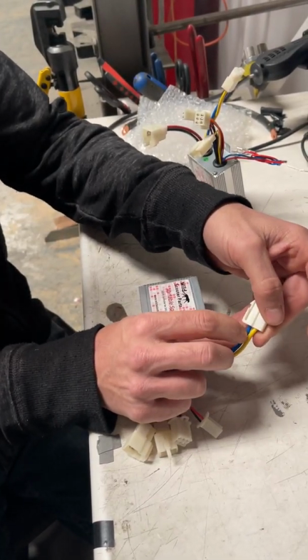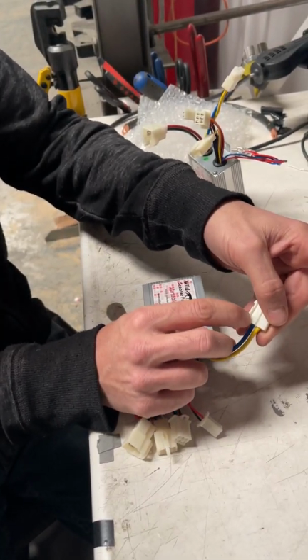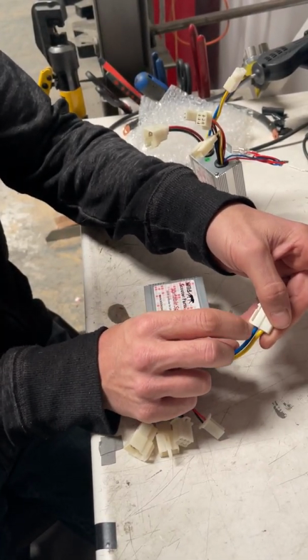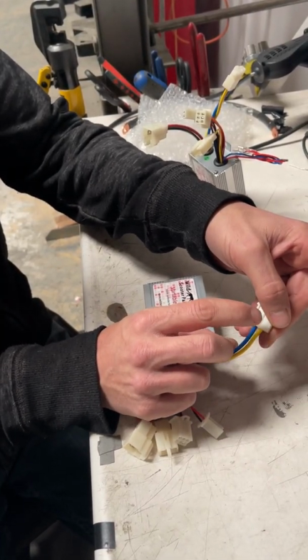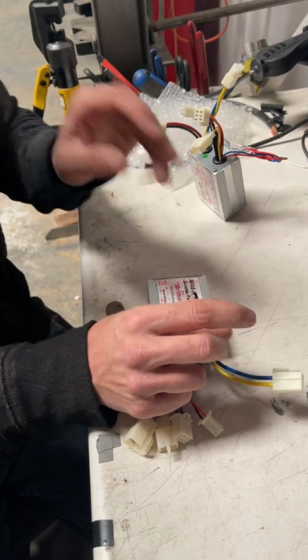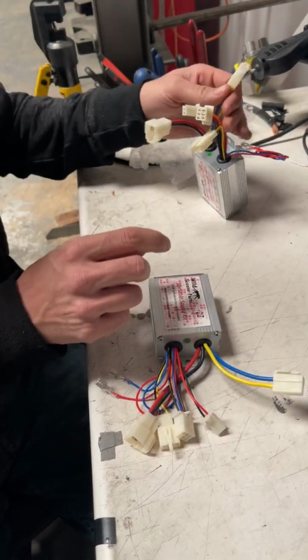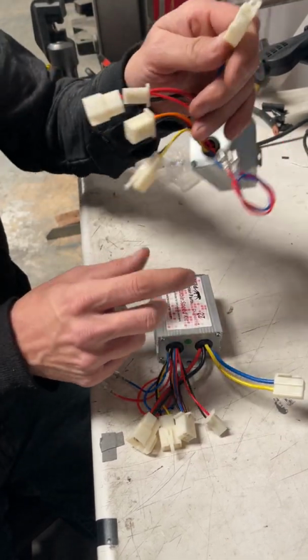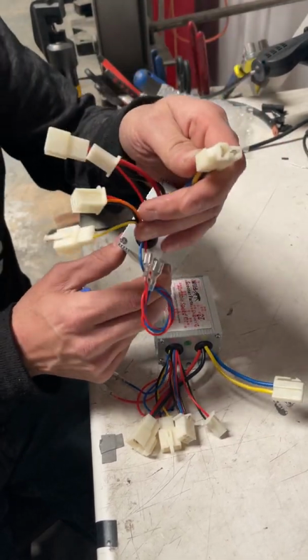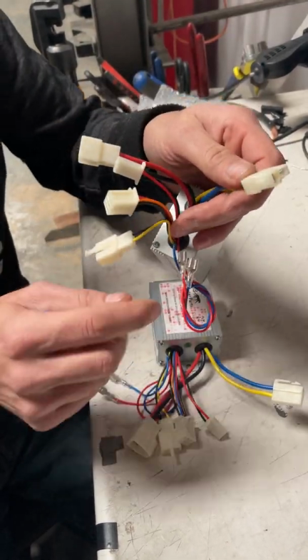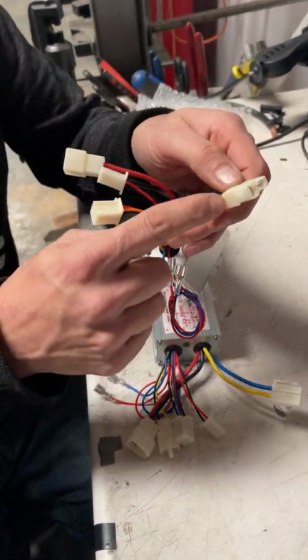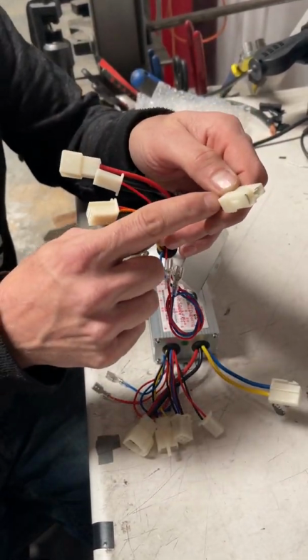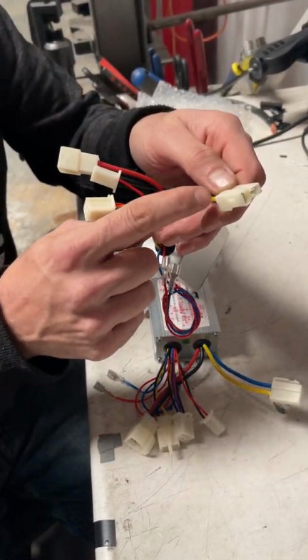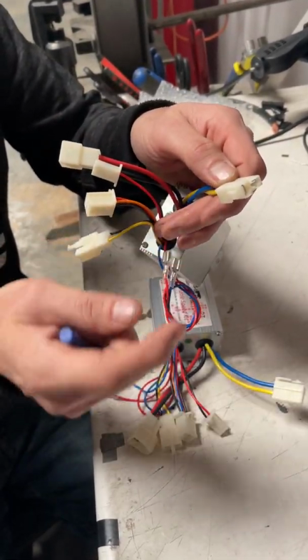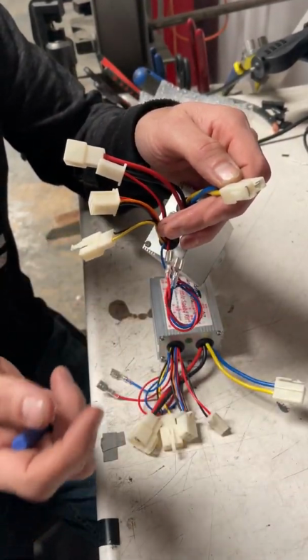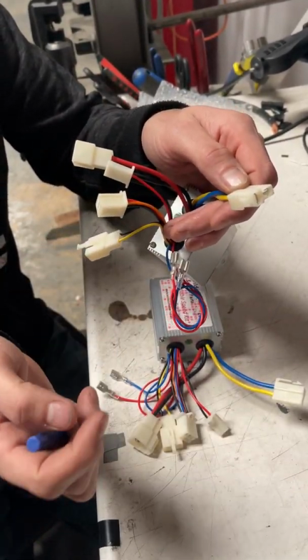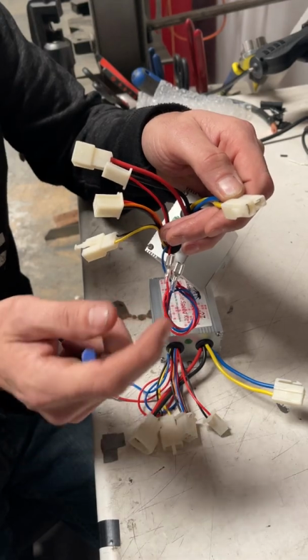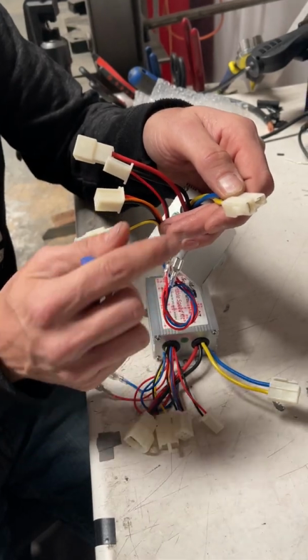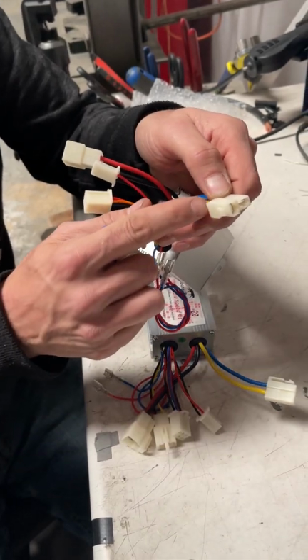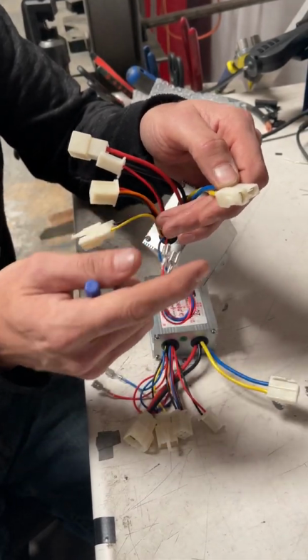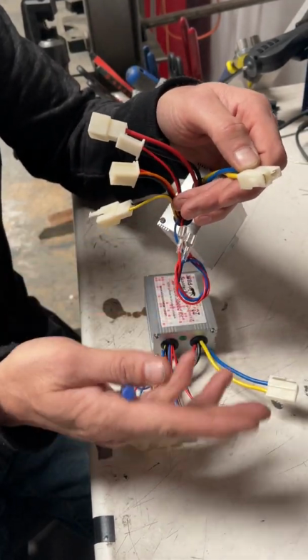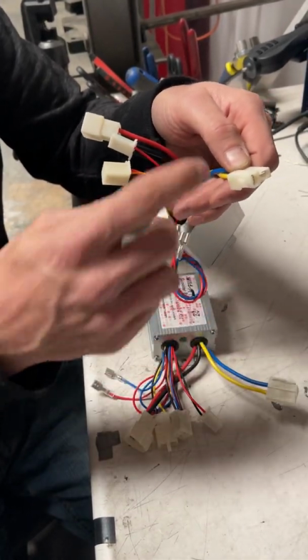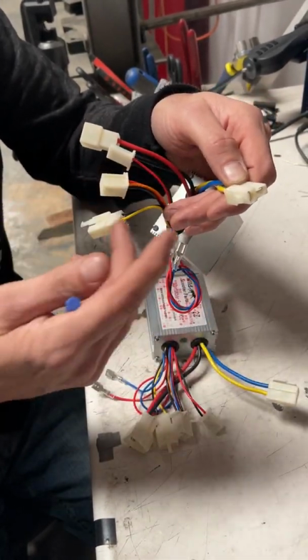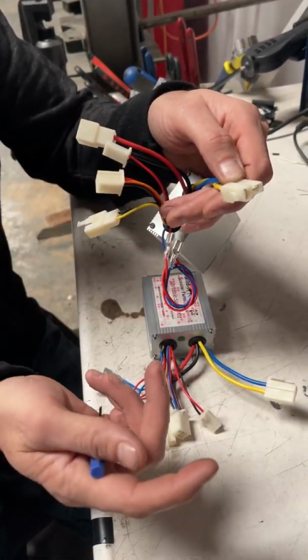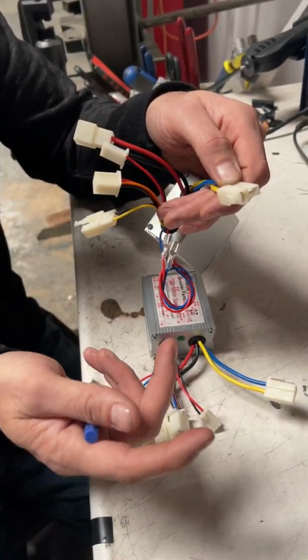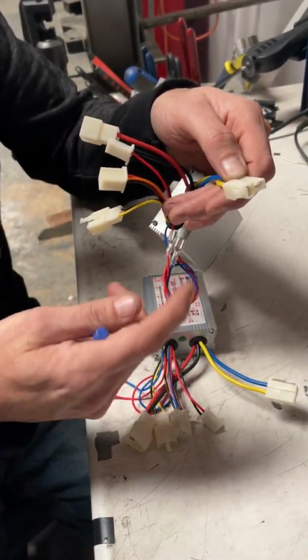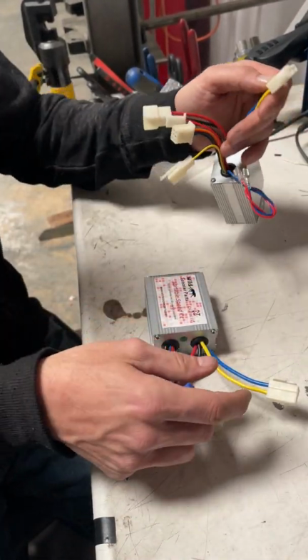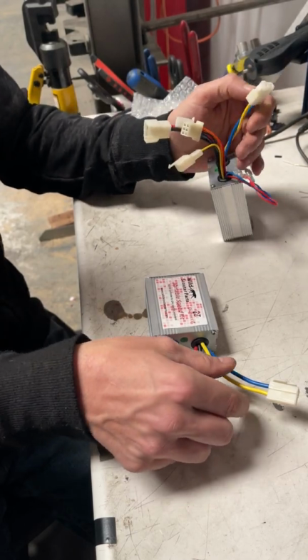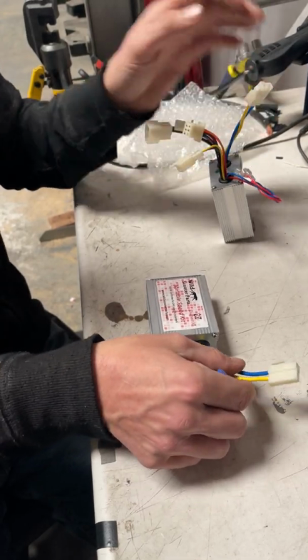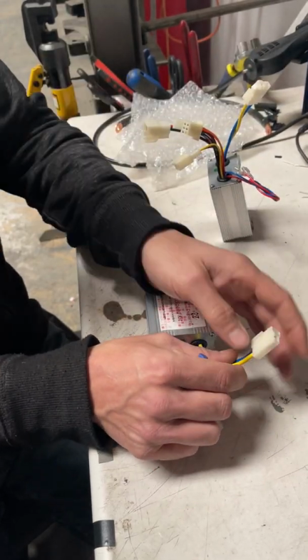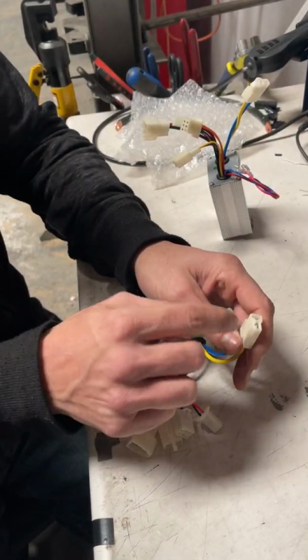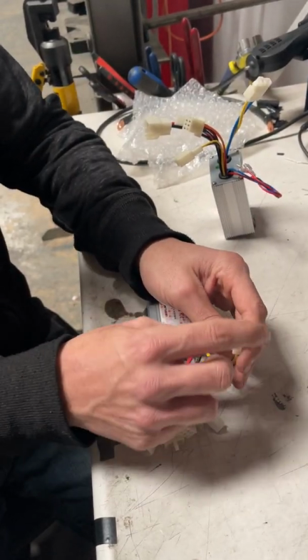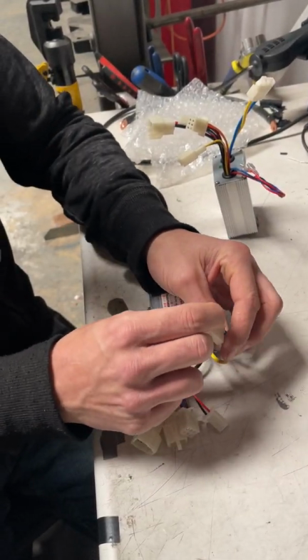Notice the blue is by the clip — that is wrong. The correct orientation is the yellow by the clip, and this is for most Razor models, at least this is the way it is. By switching them you reverse the directional wheel. So yellow by the clip is what you need for Razor.